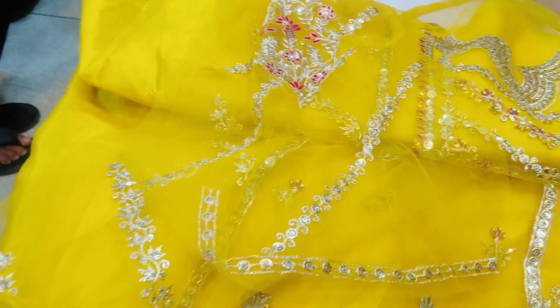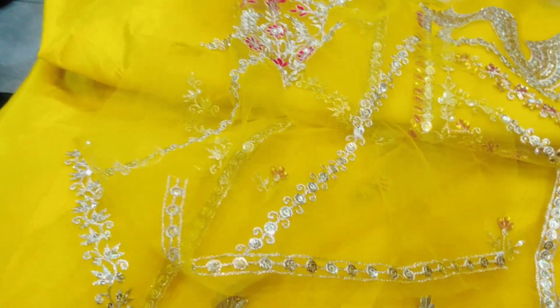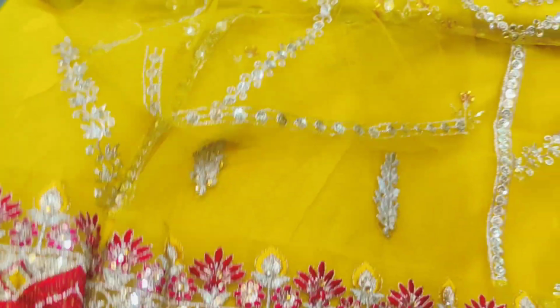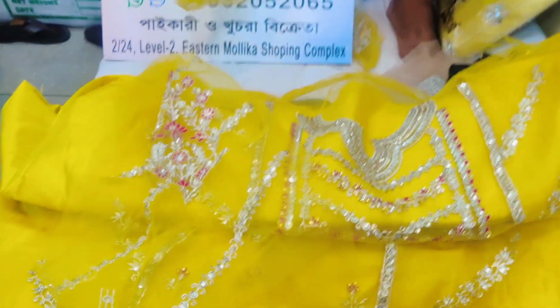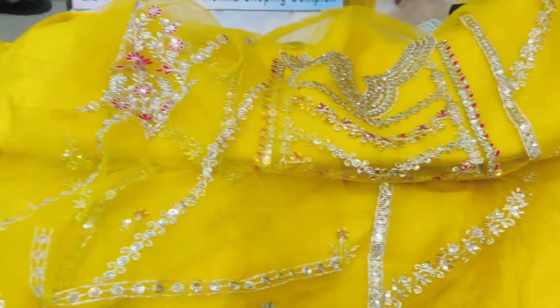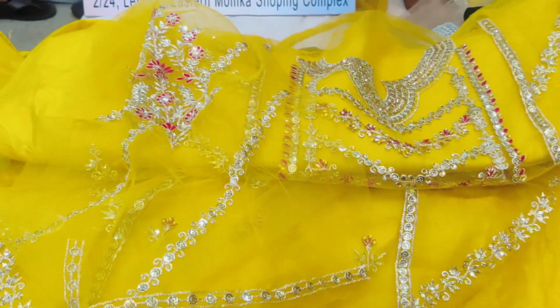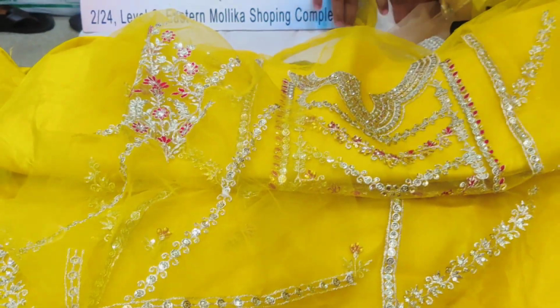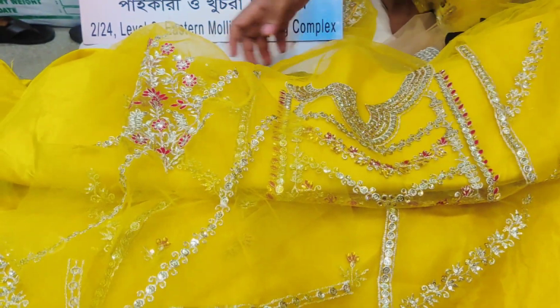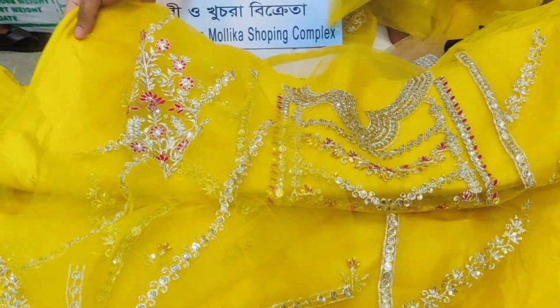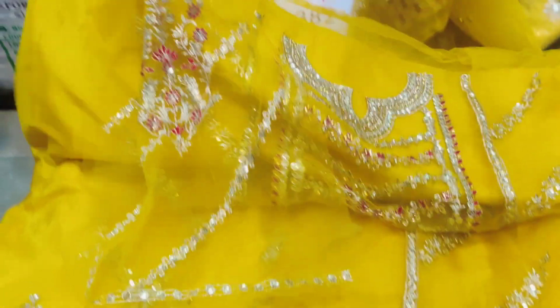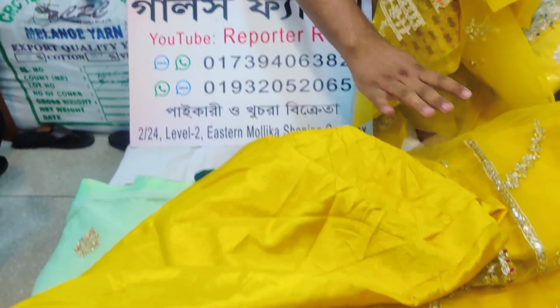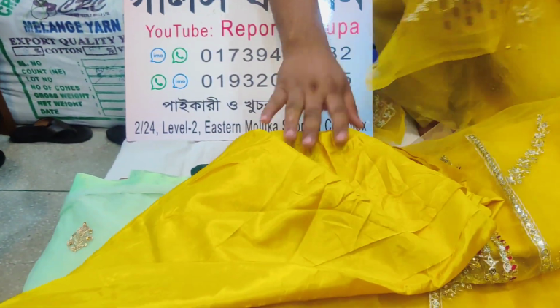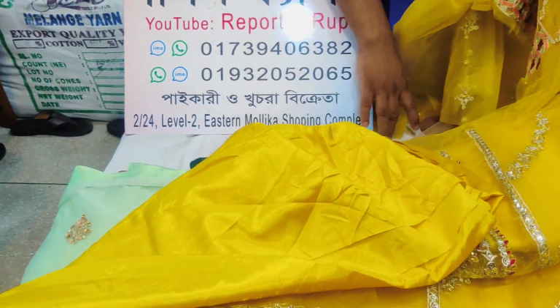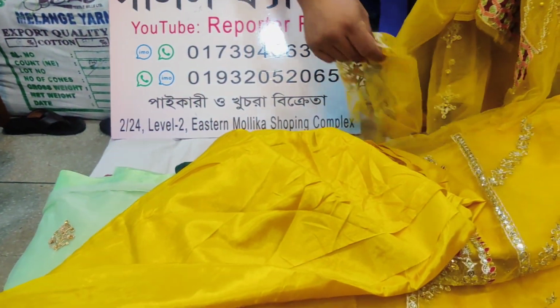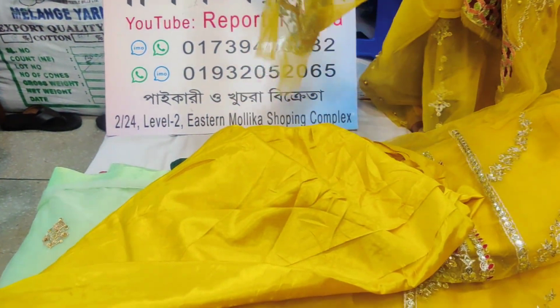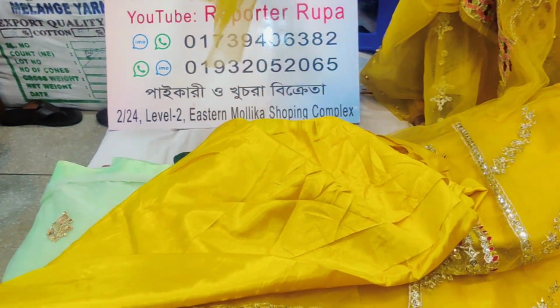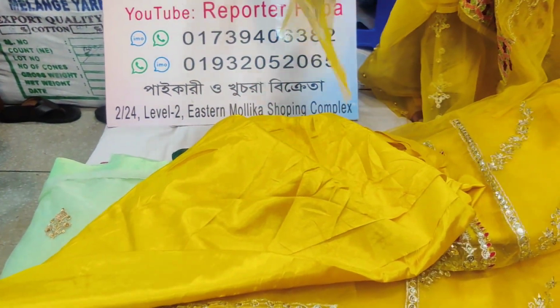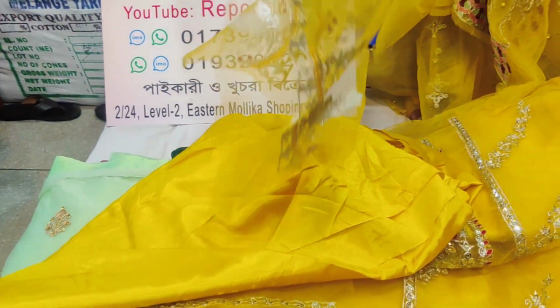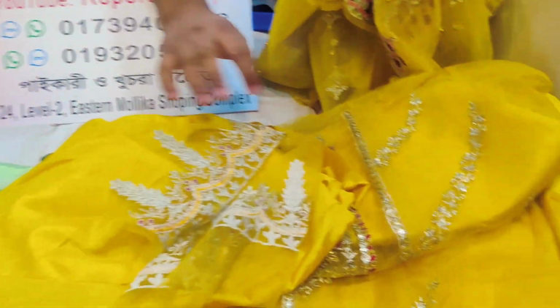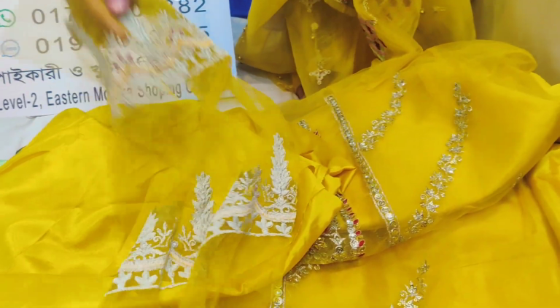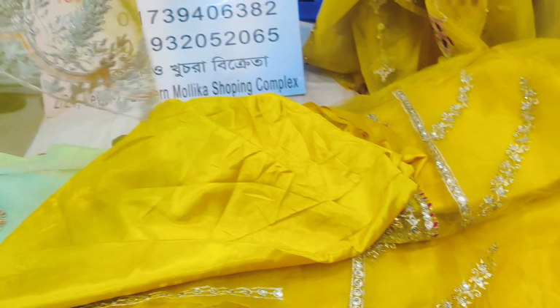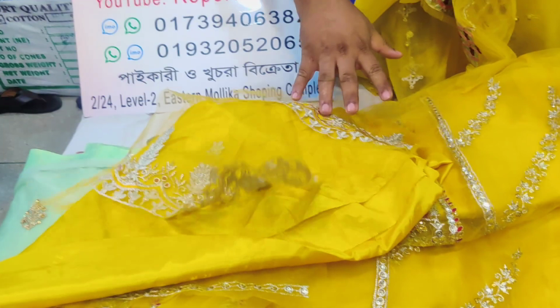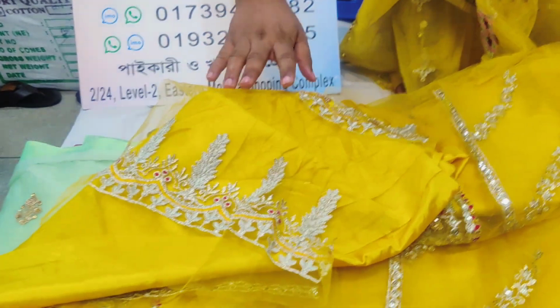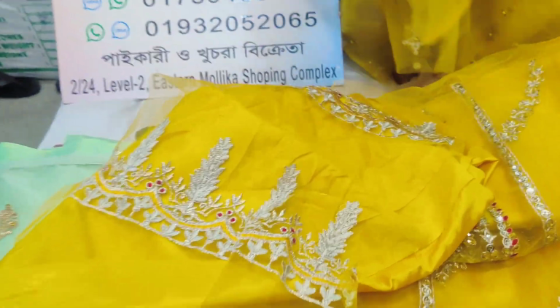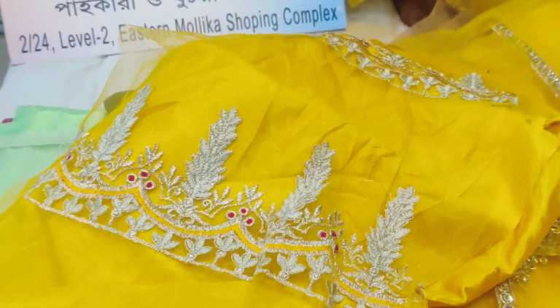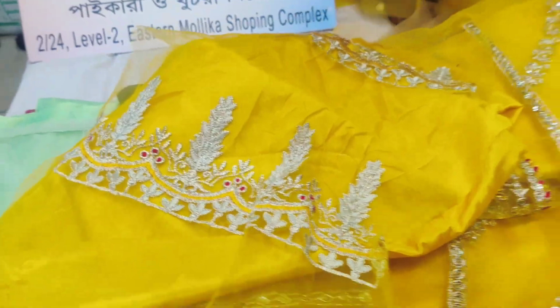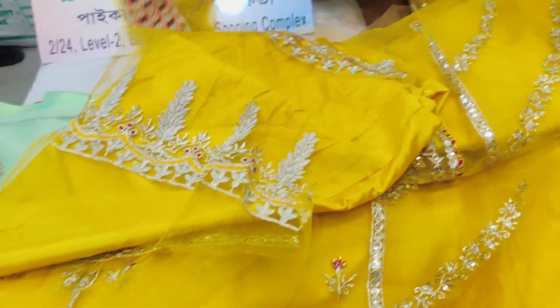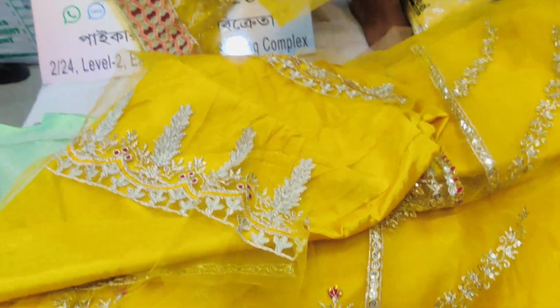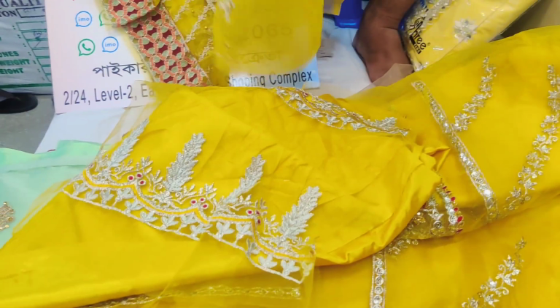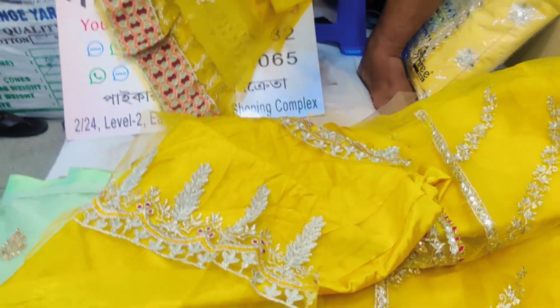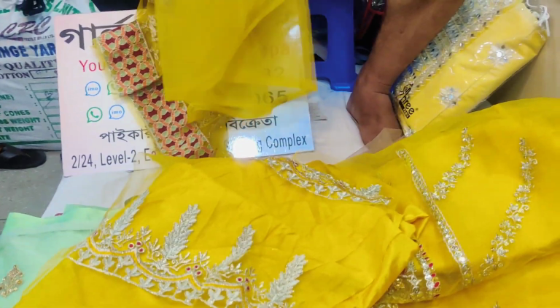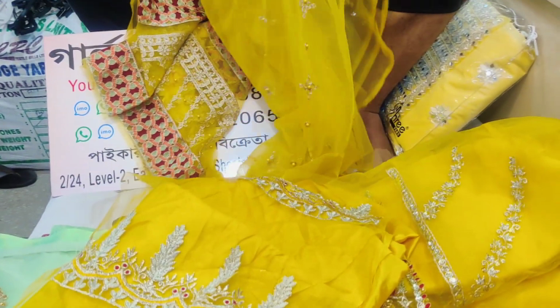We need to take in order to make four pieces of dress. We need to align two pieces of color. If you look at this next piece, you can take in order to make two pieces of dress.